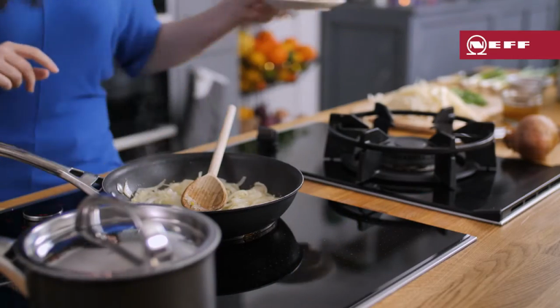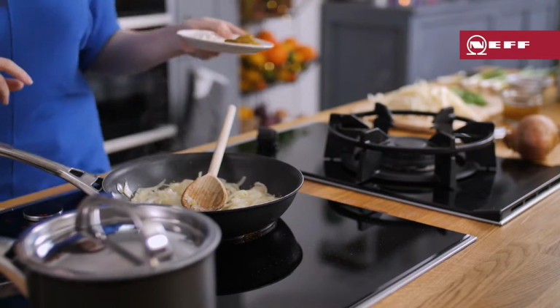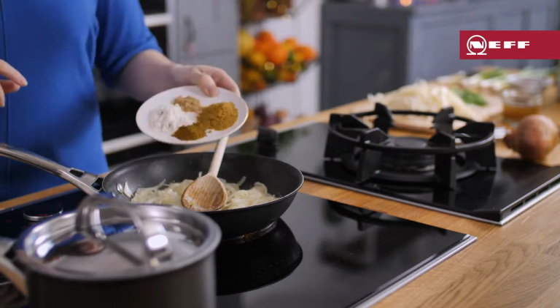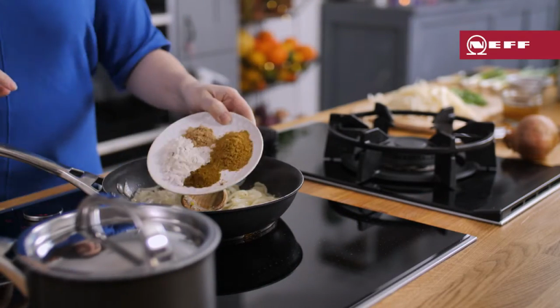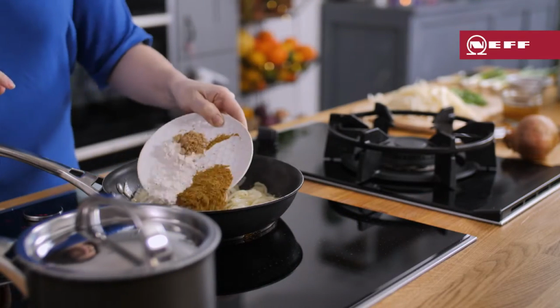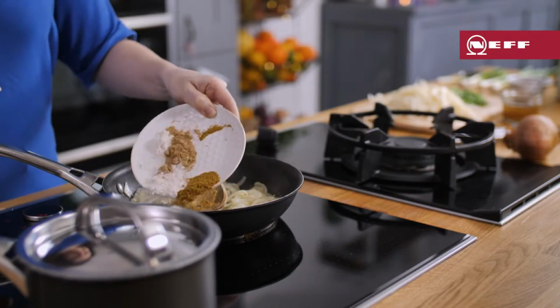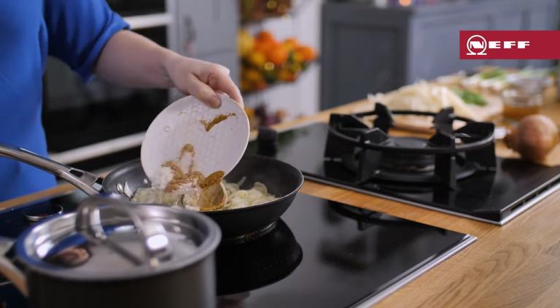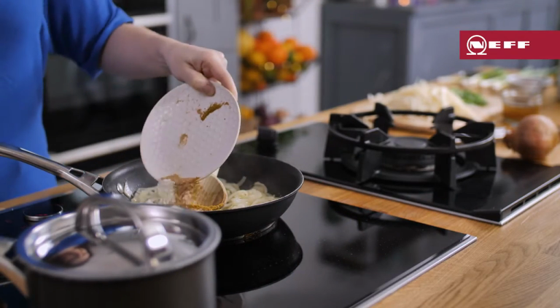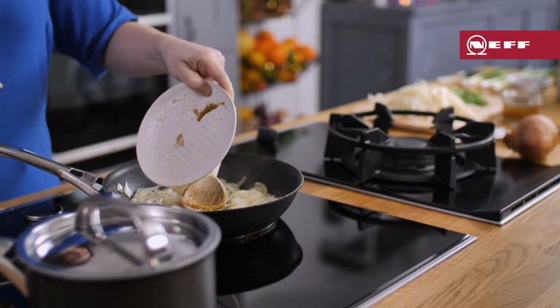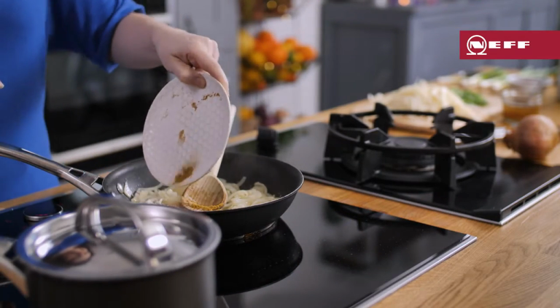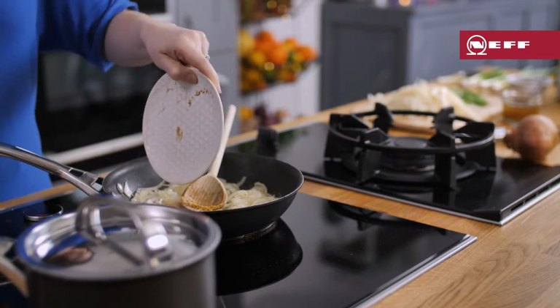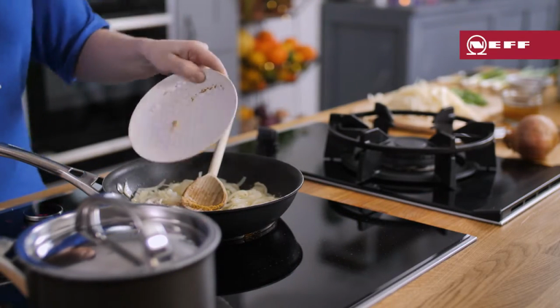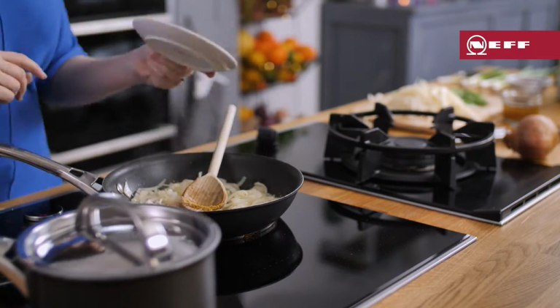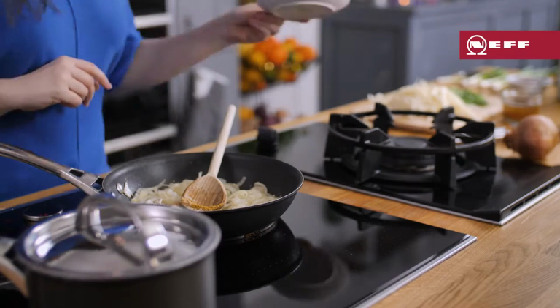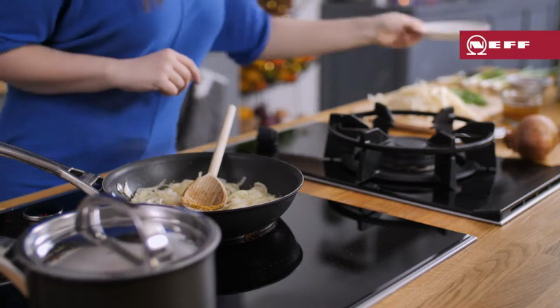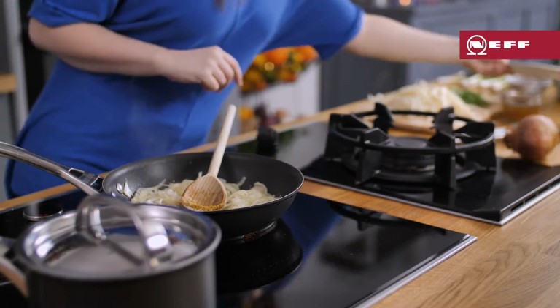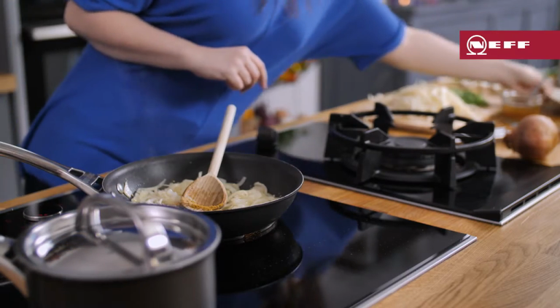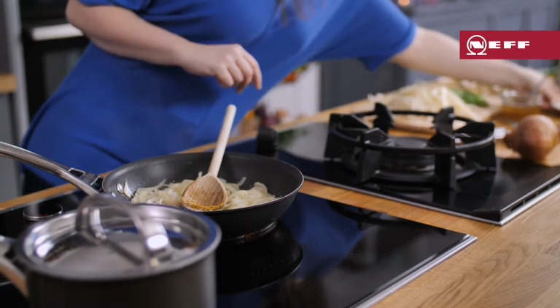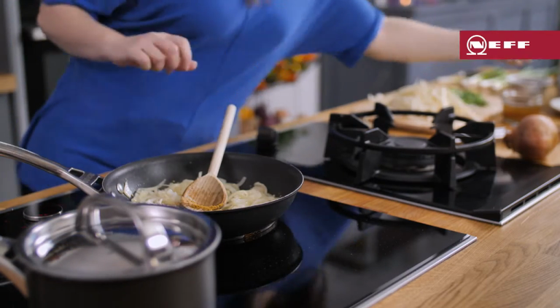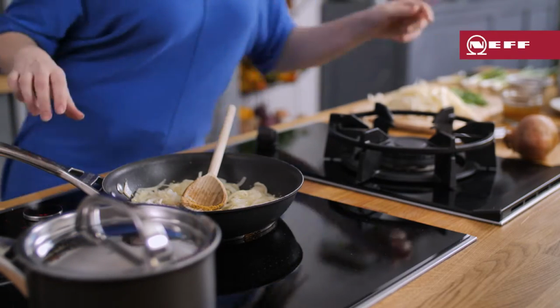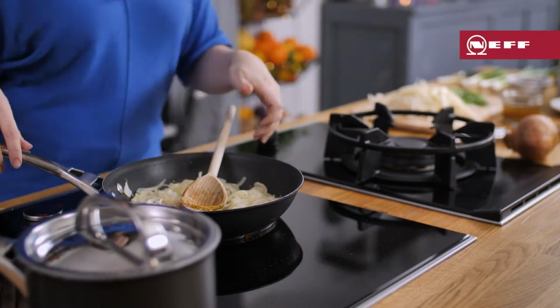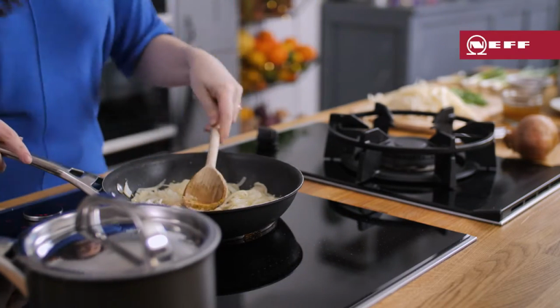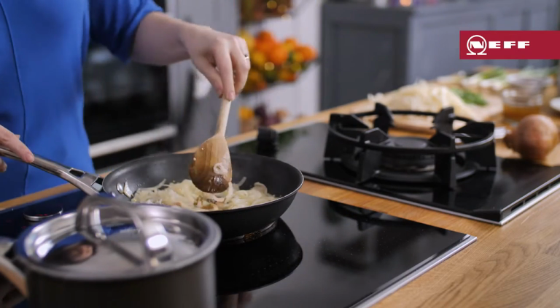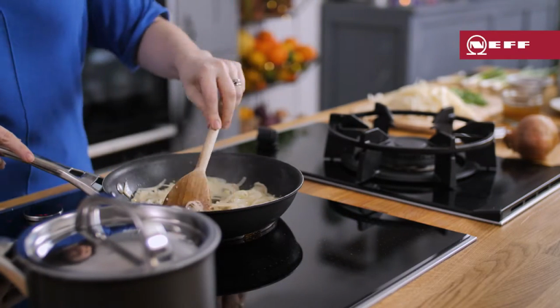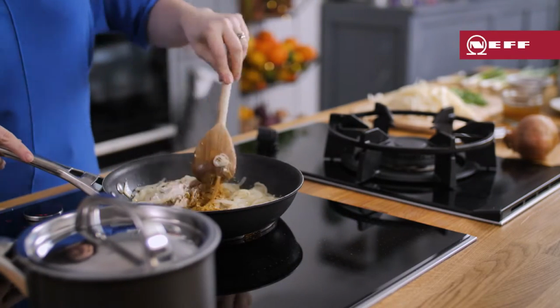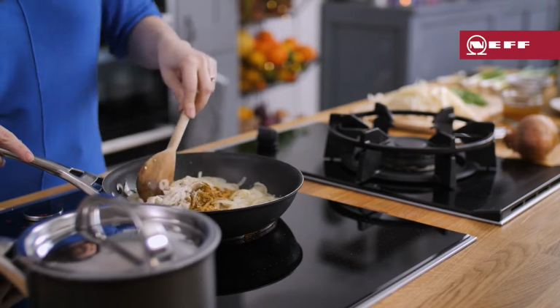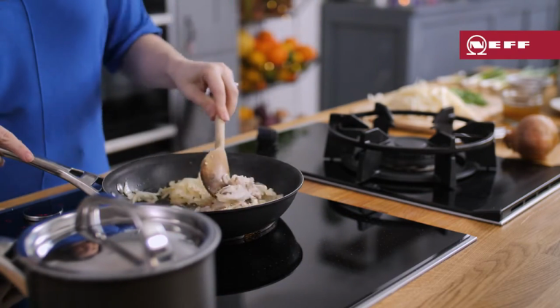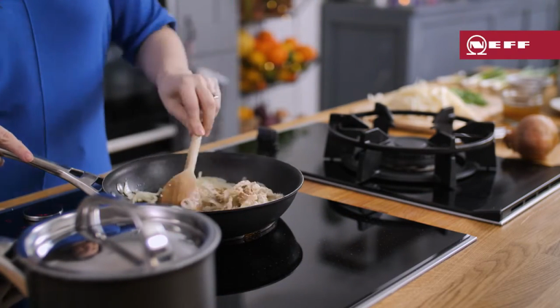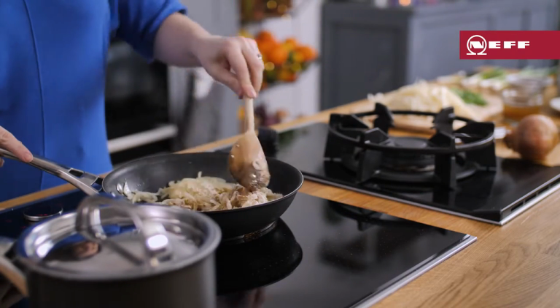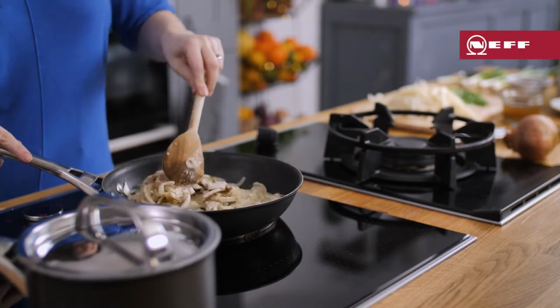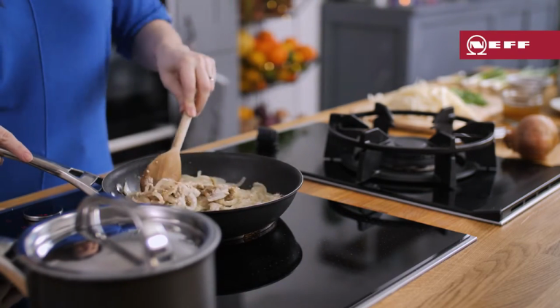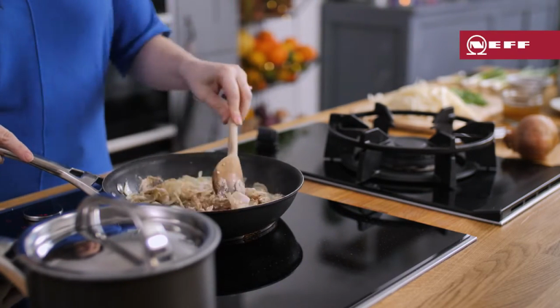Now that the onions have softened, add in the dried ginger, garam masala, curry powder and flour. Mix to coat the onions.